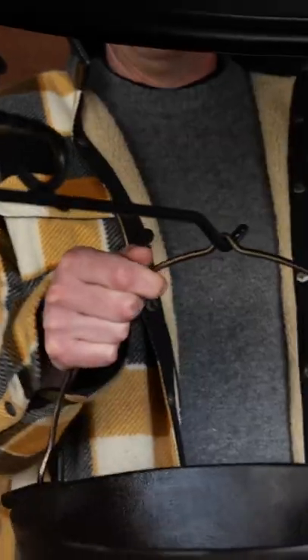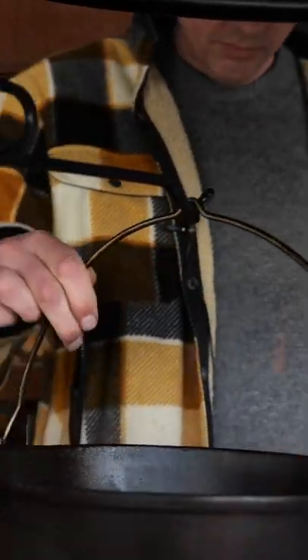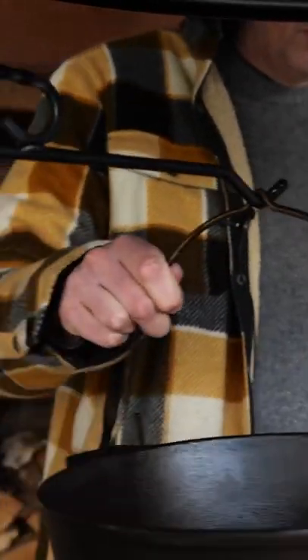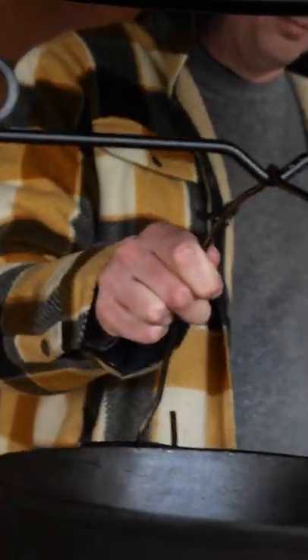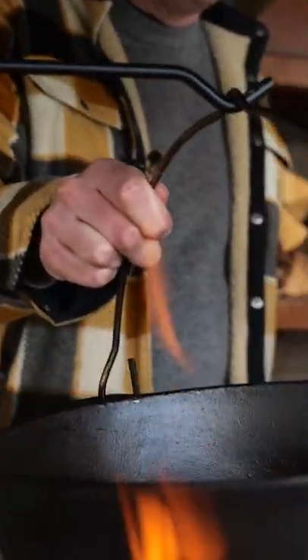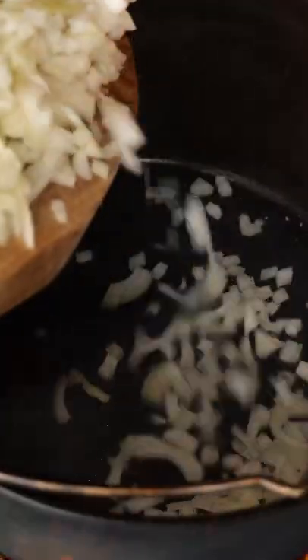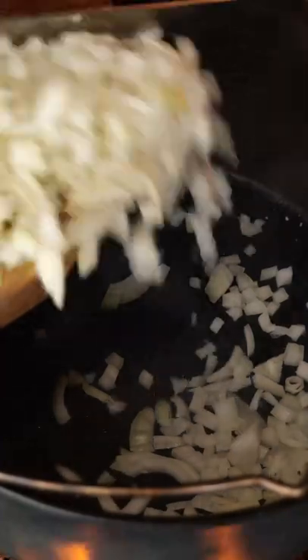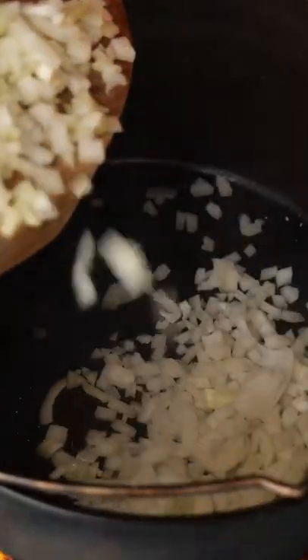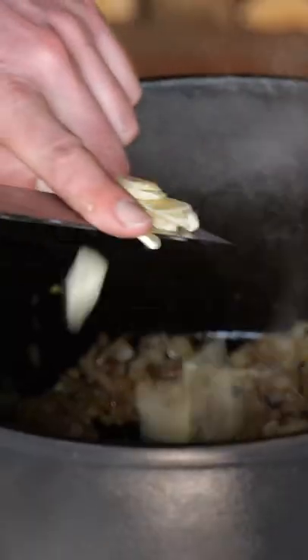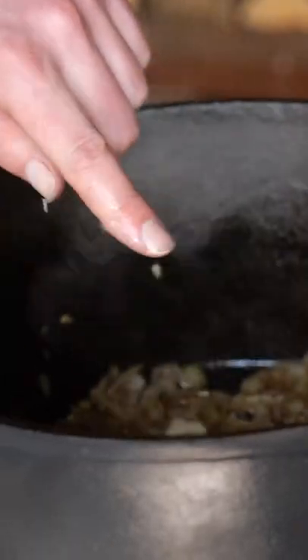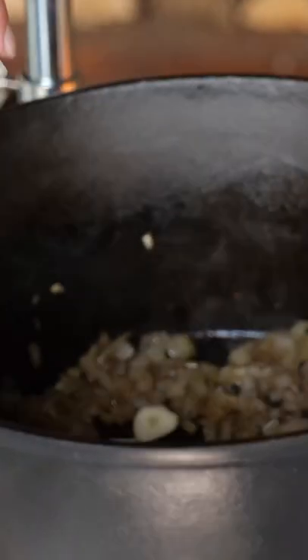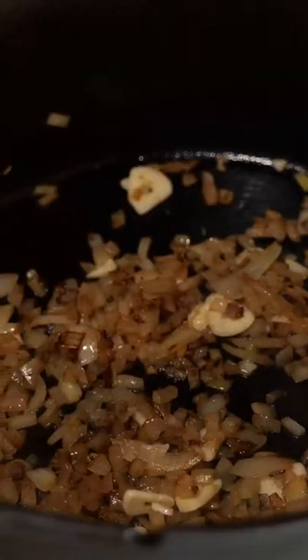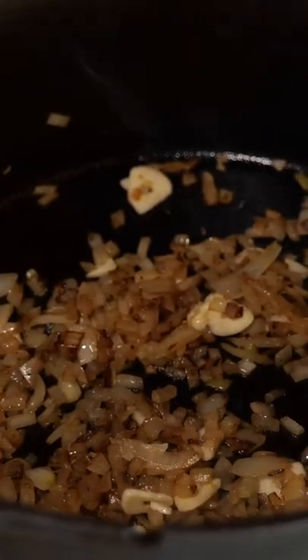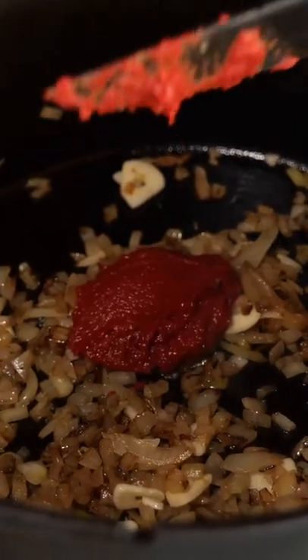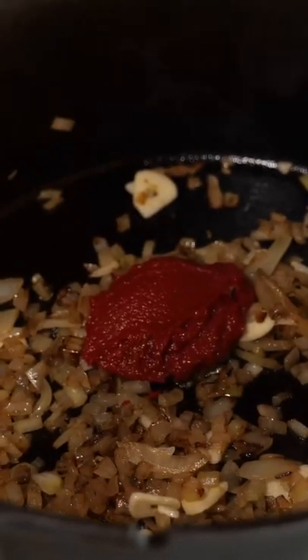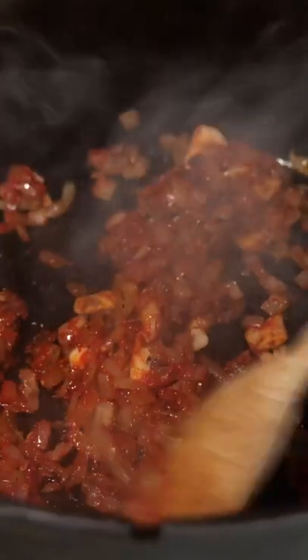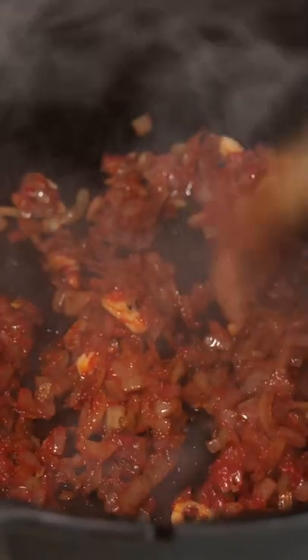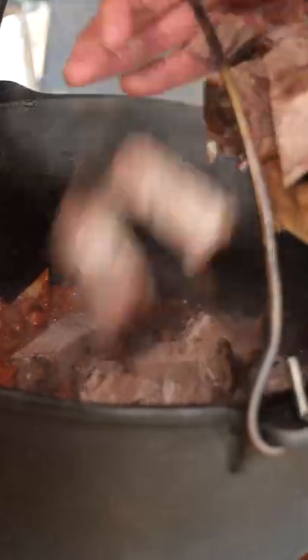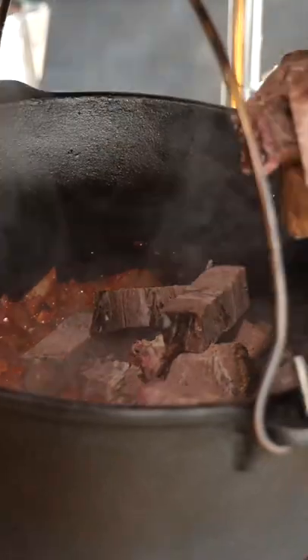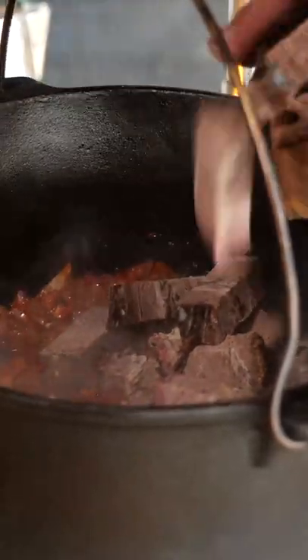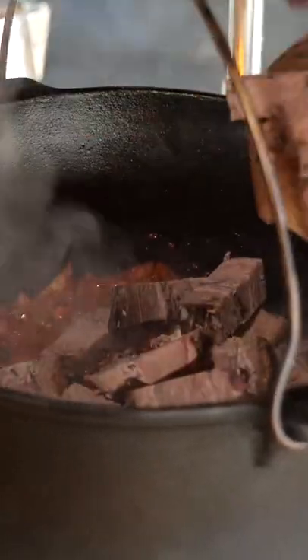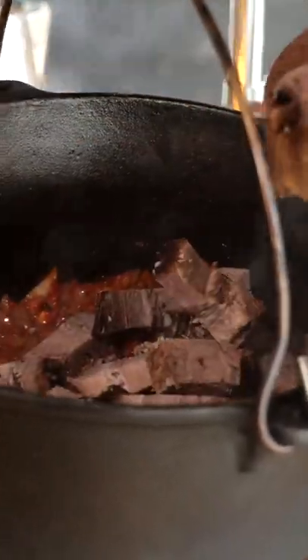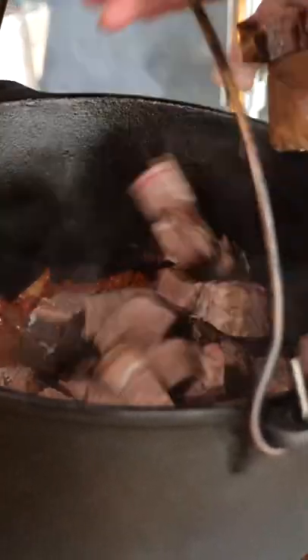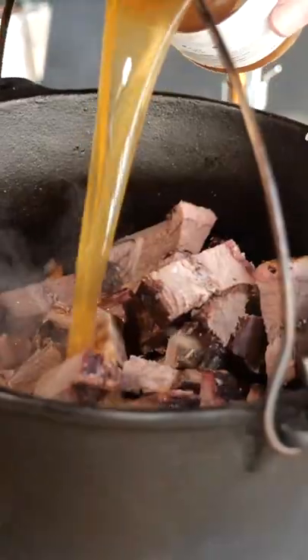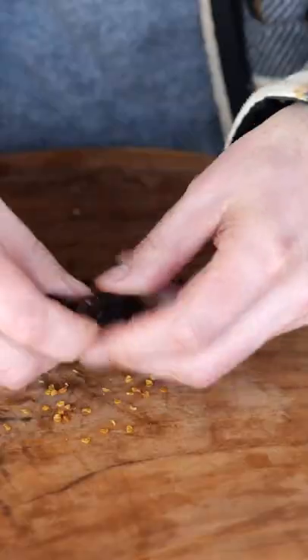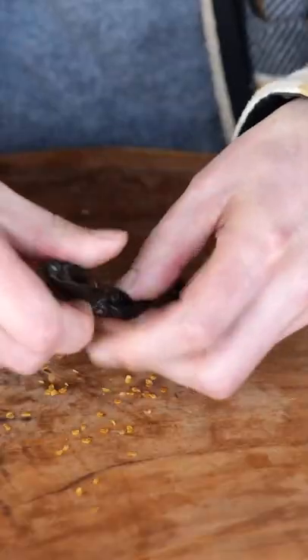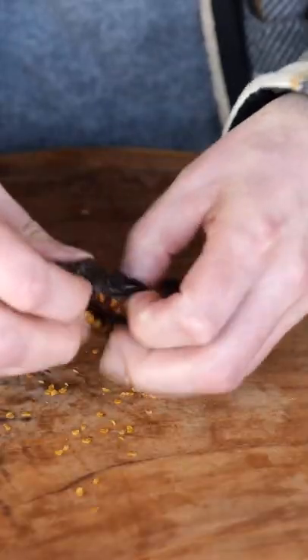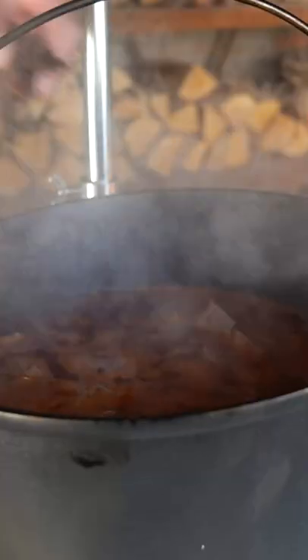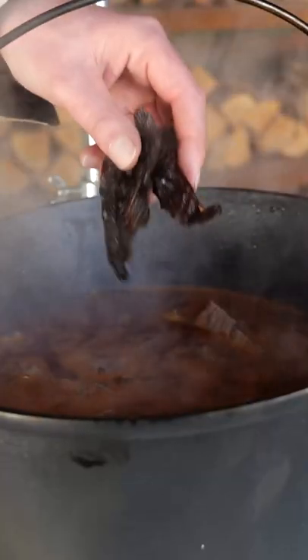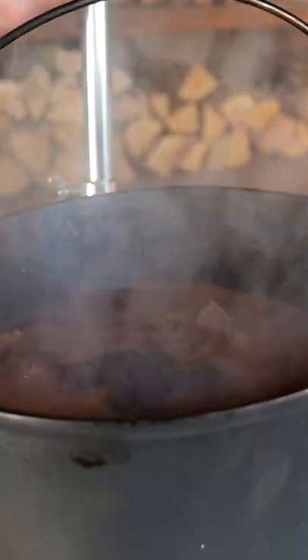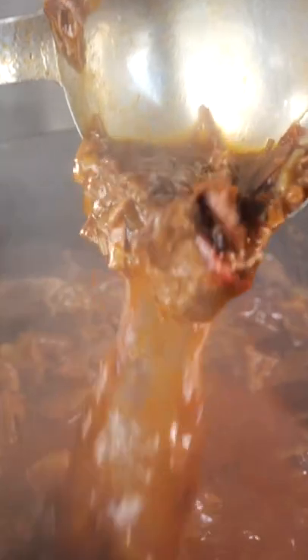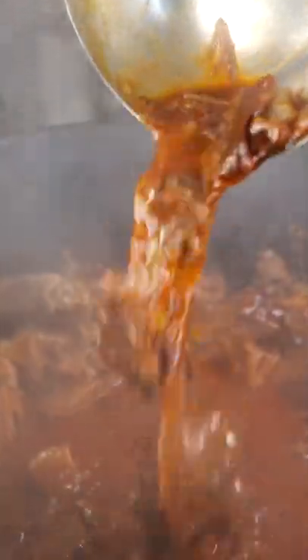In a big cast iron pan put in two diced onions, a couple of sliced up garlic cloves, some tomato puree, diced up leftover brisket, two liters of beef broth, three smoked and dried chipotle peppers. Let it simmer.